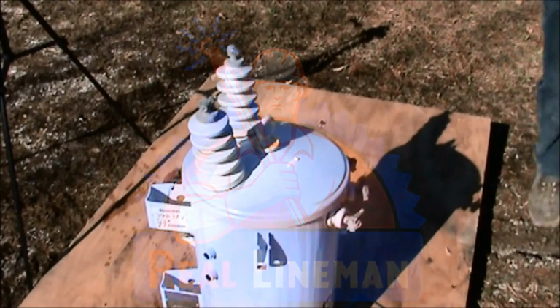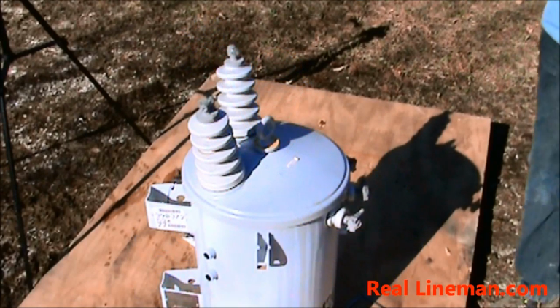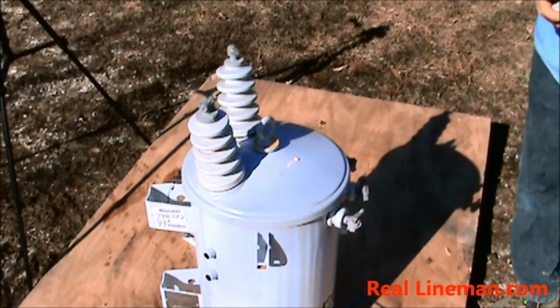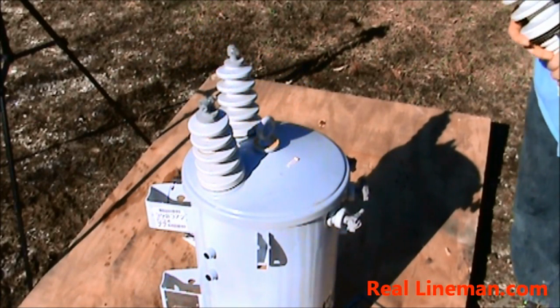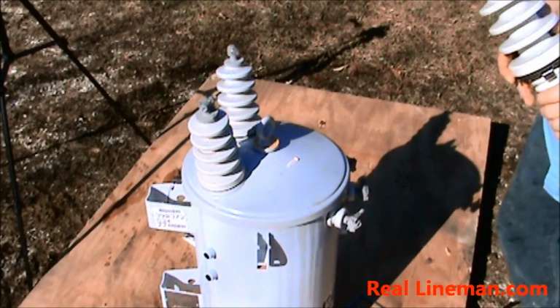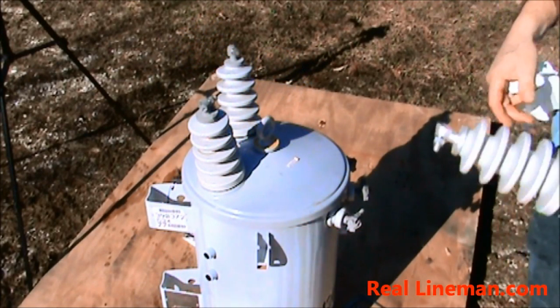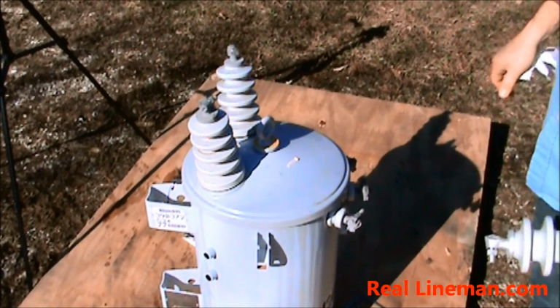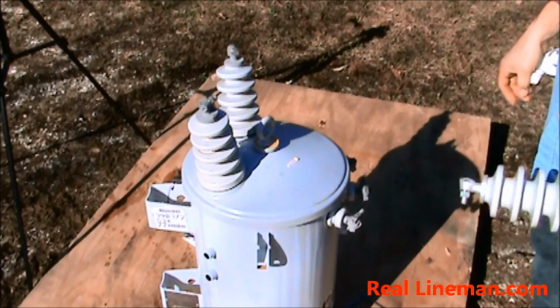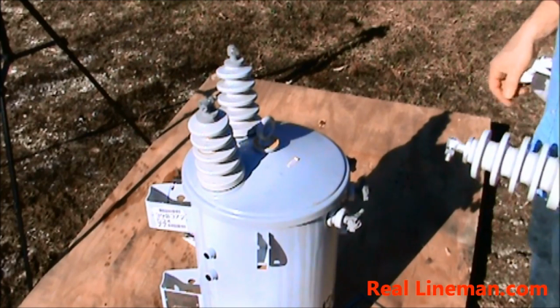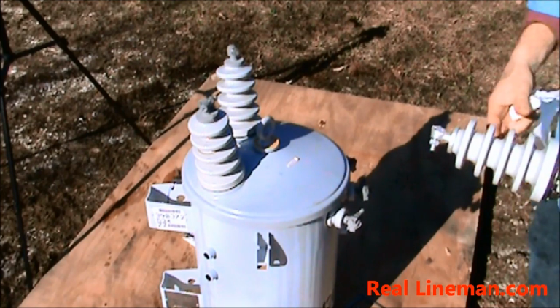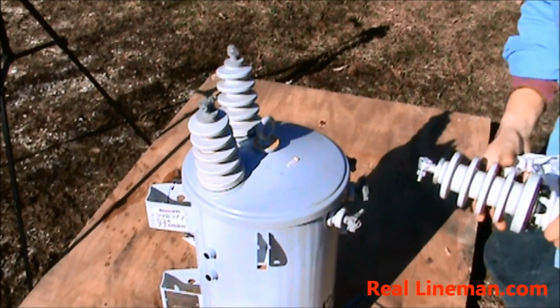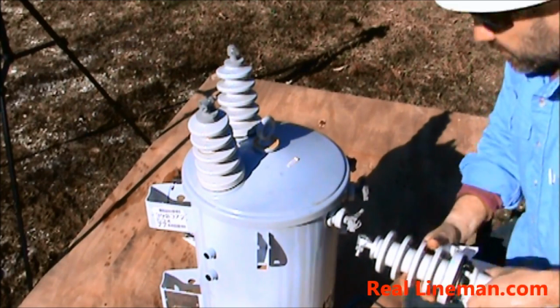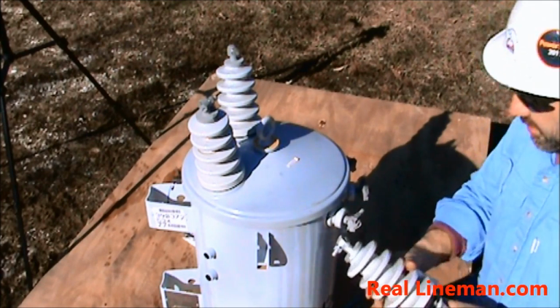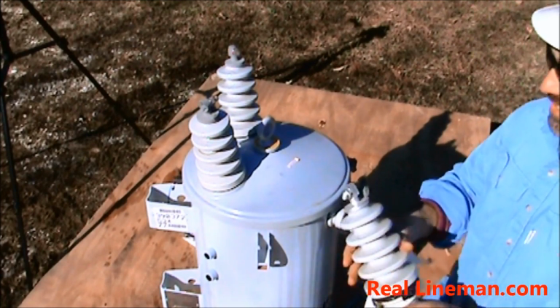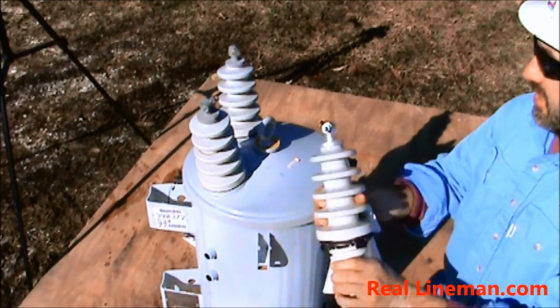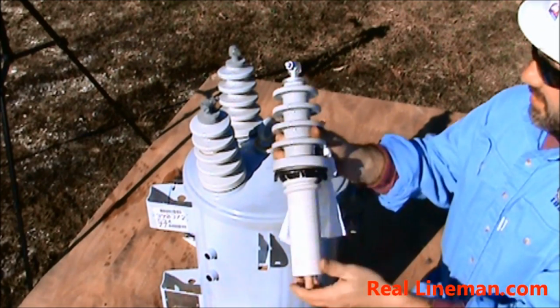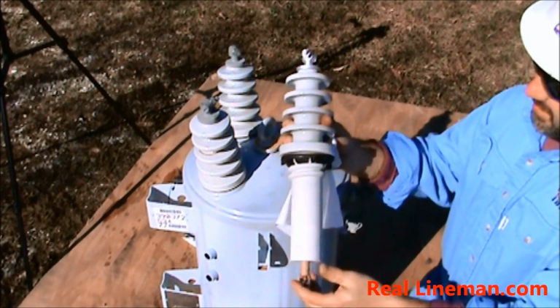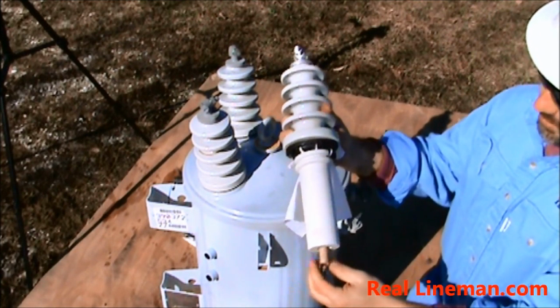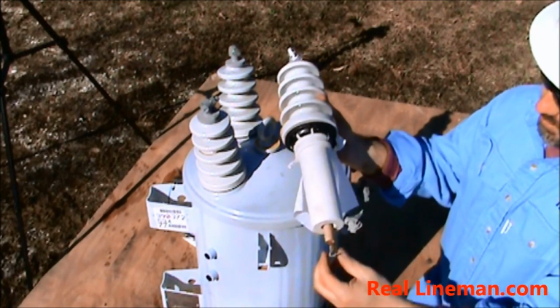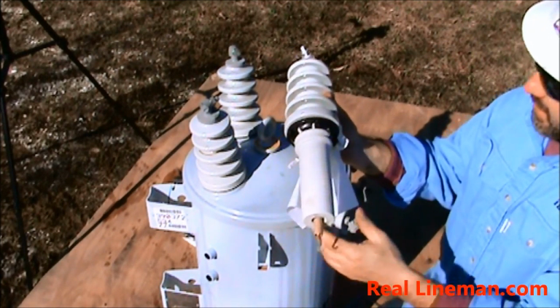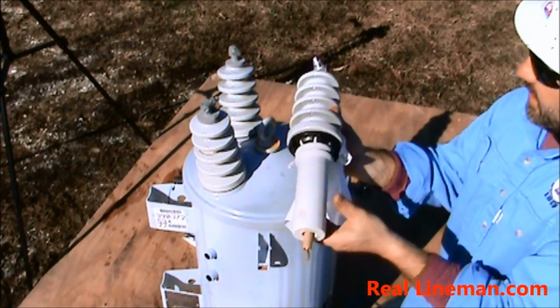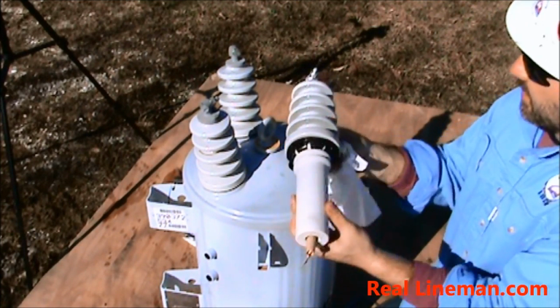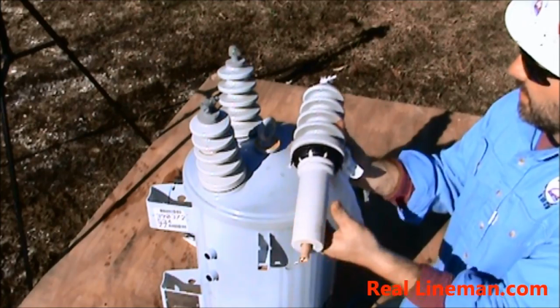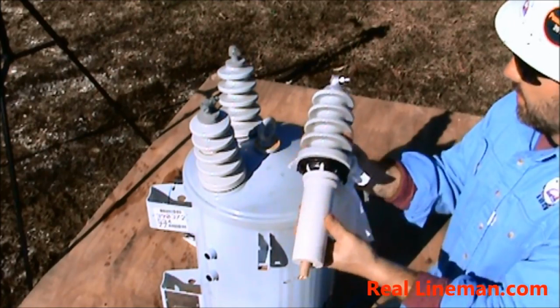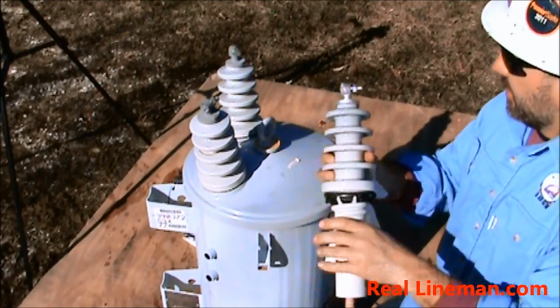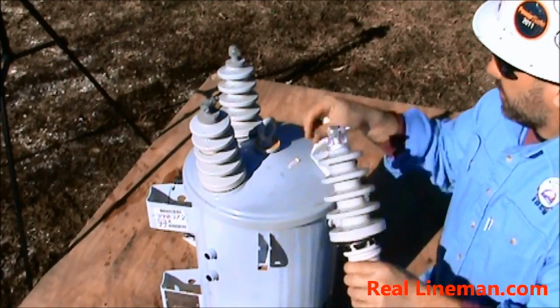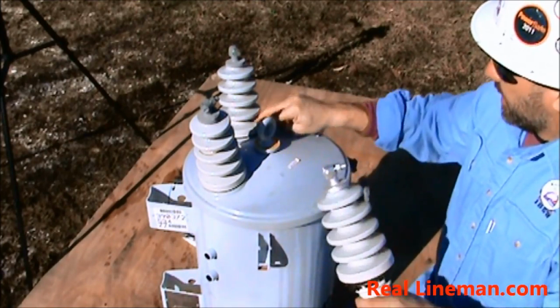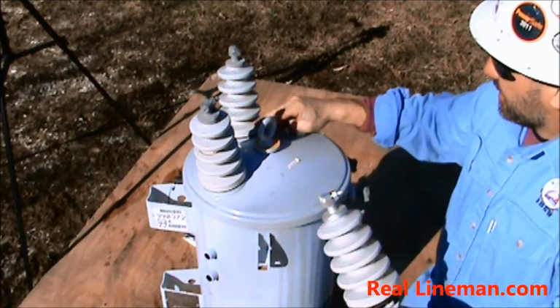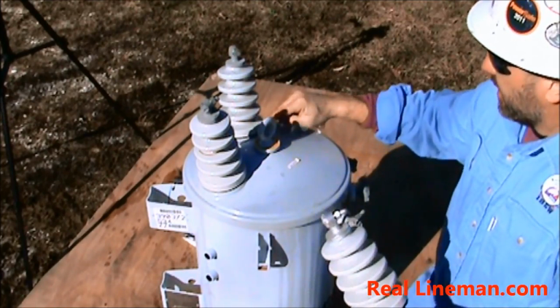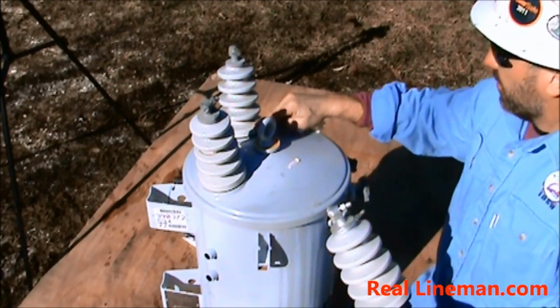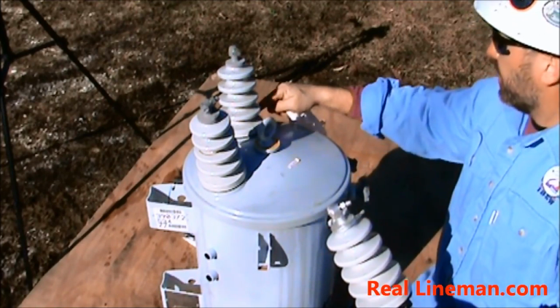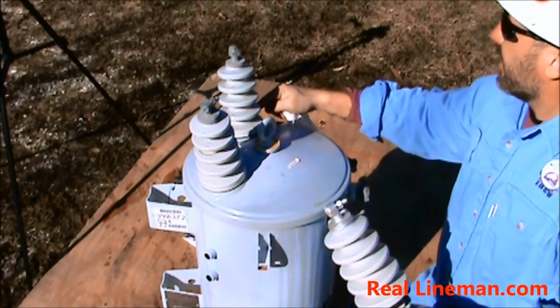Today we're going to be changing out the primary bushing on this transformer. This is what a new one looks like. This one's bad — it's got a crack all the way from here to here.